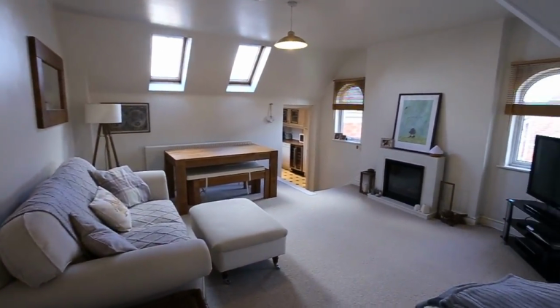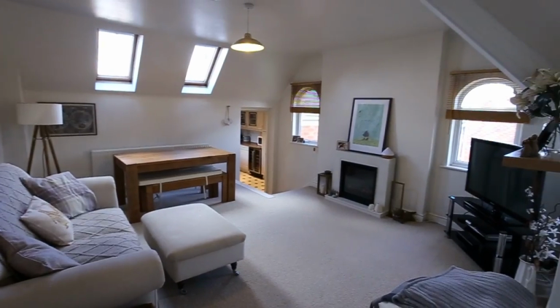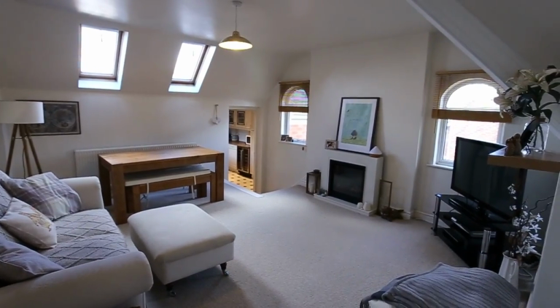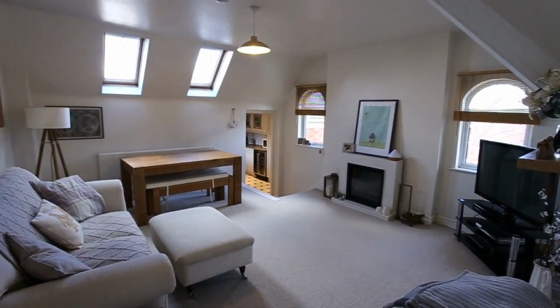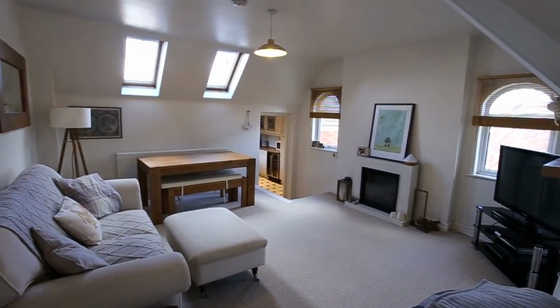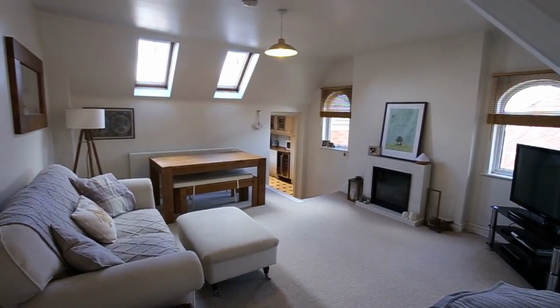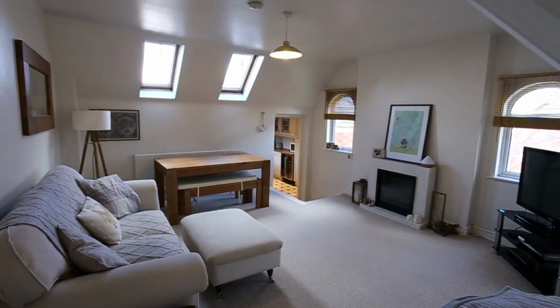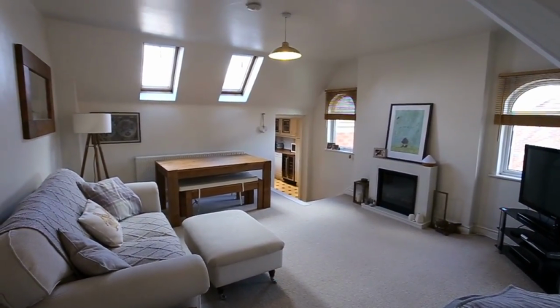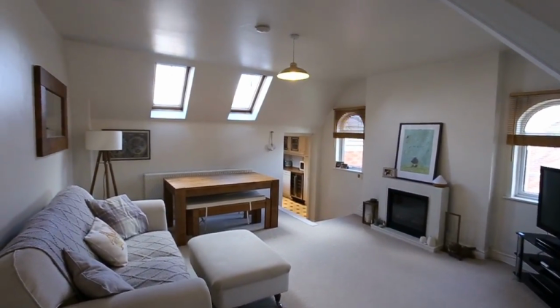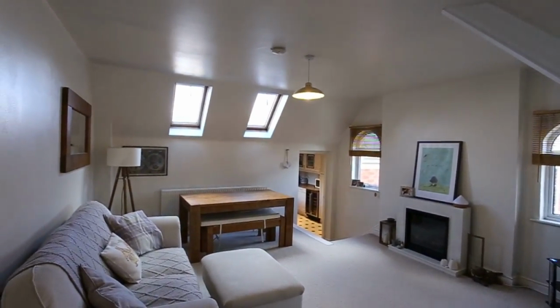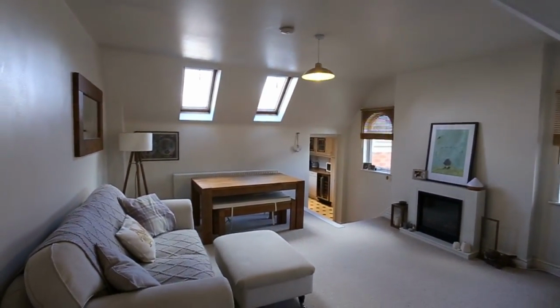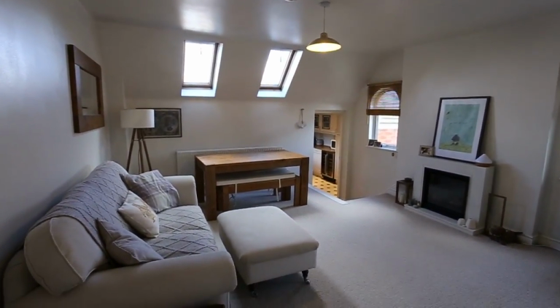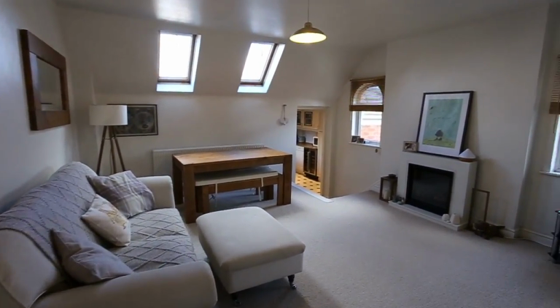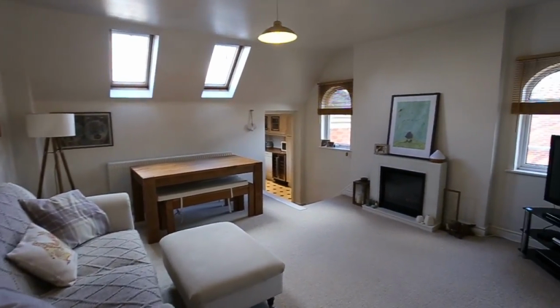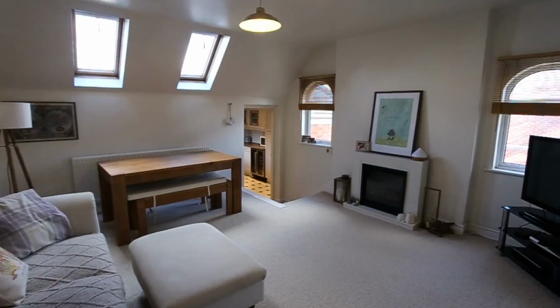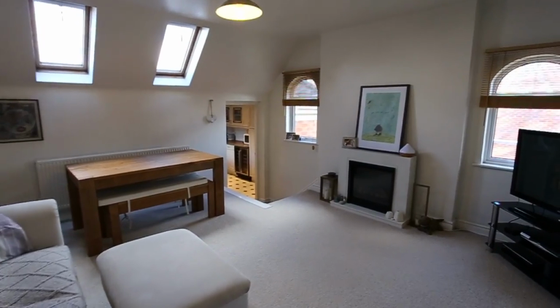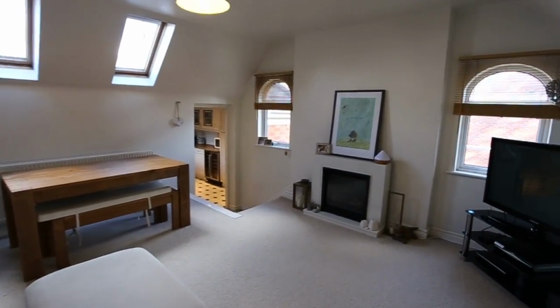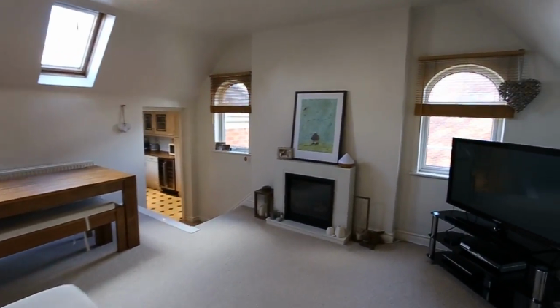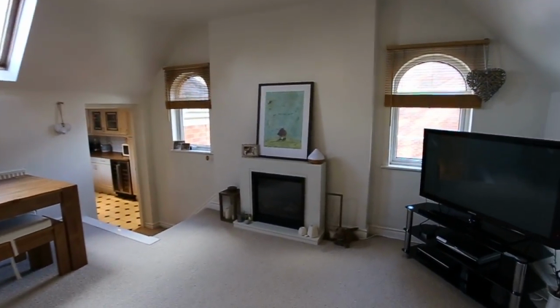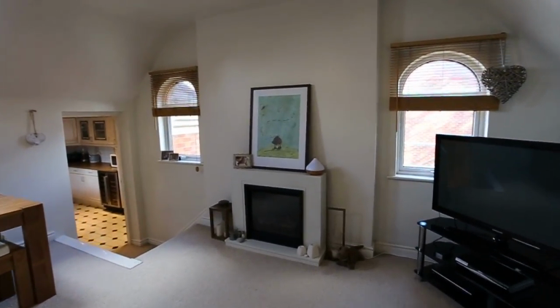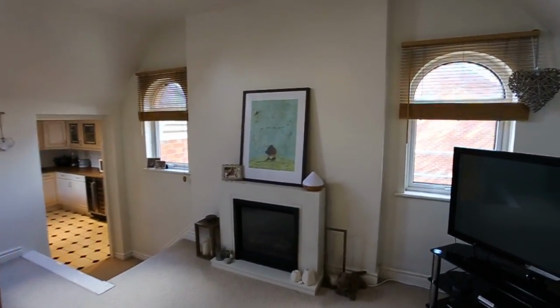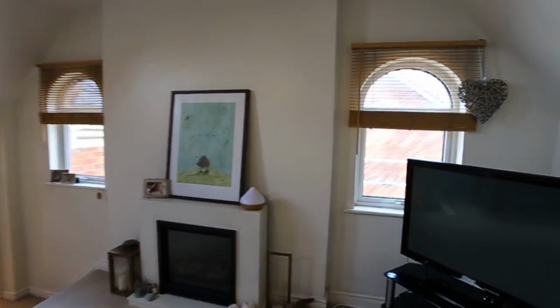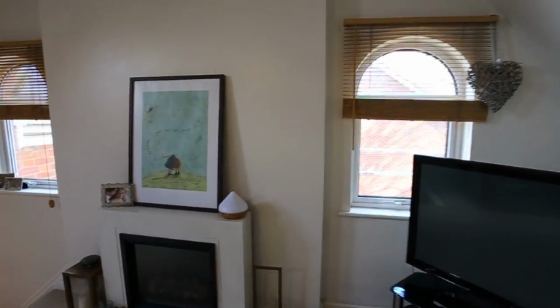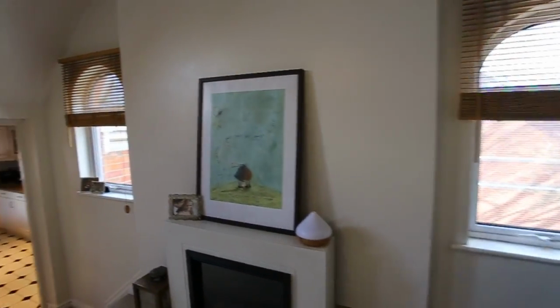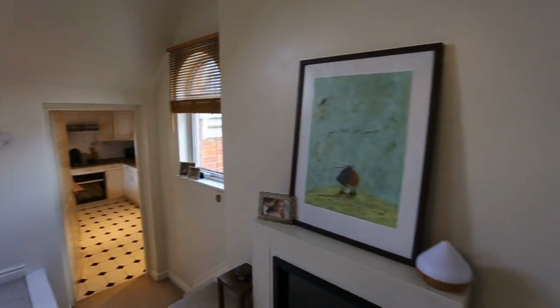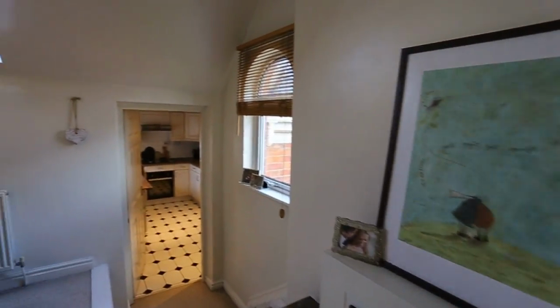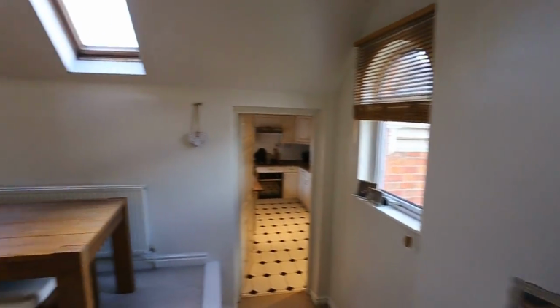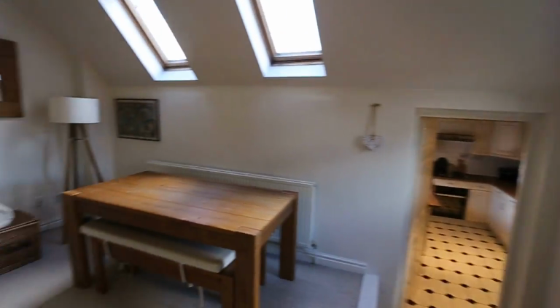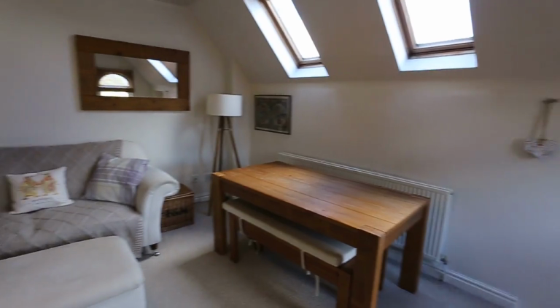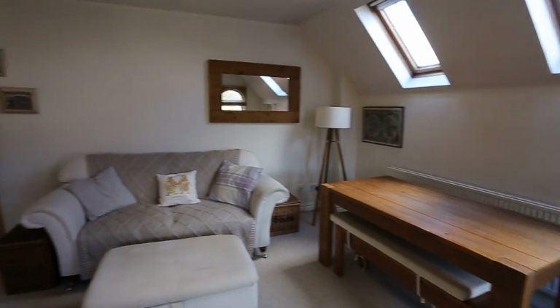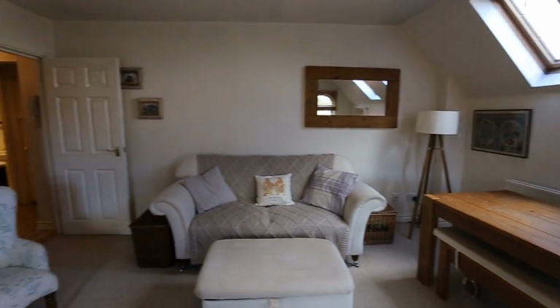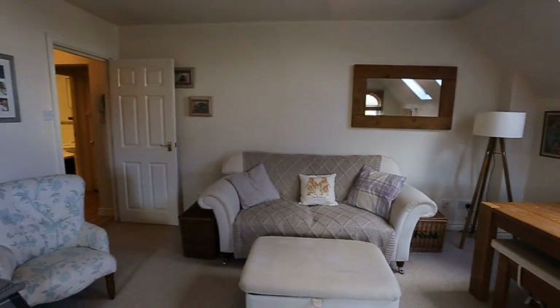Here you can see lovely featured windows, Velux windows and vaulted ceilings. This is the open plan lounge diner — really nice size indeed.